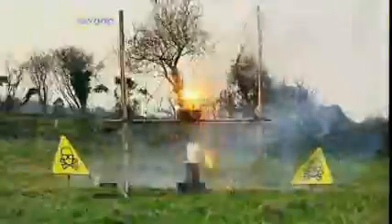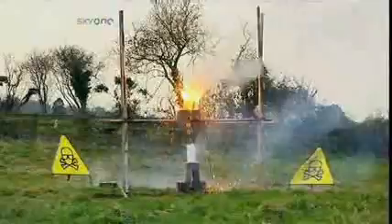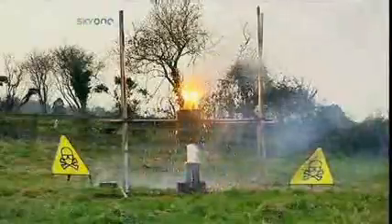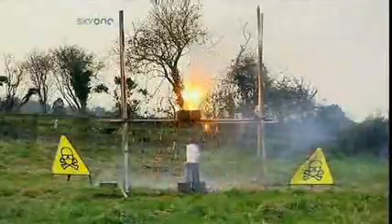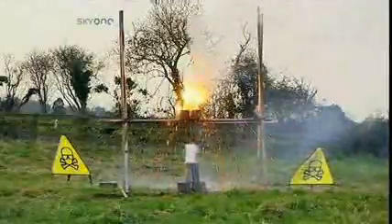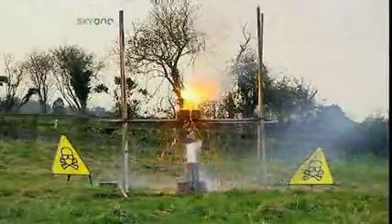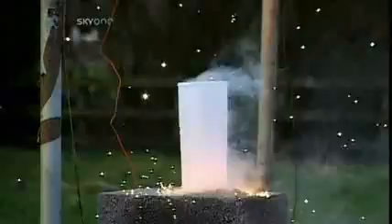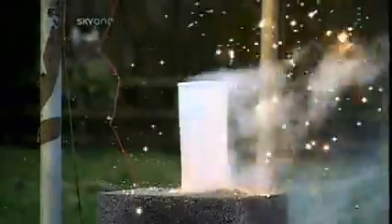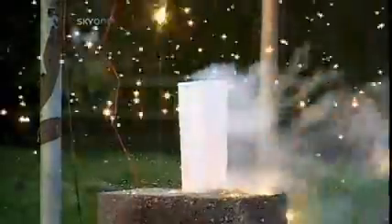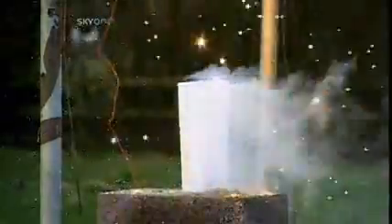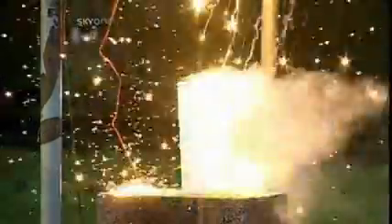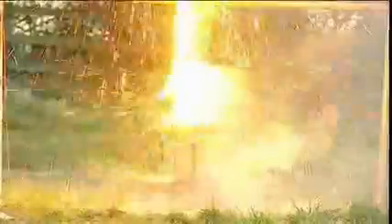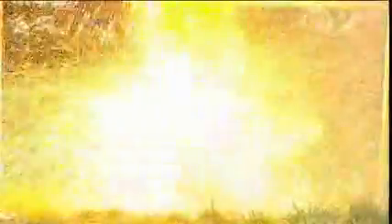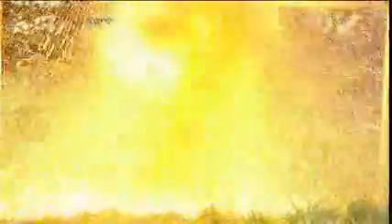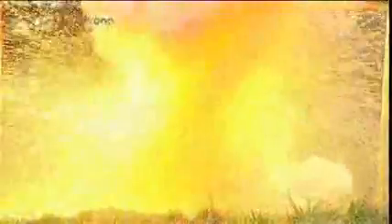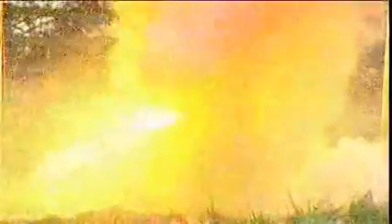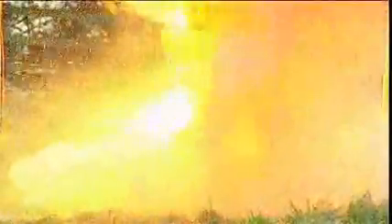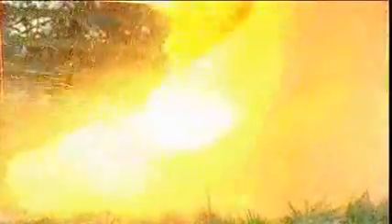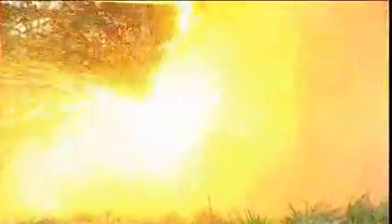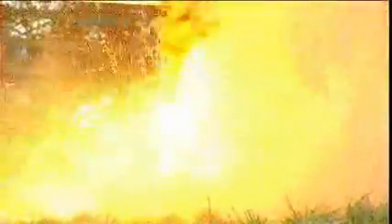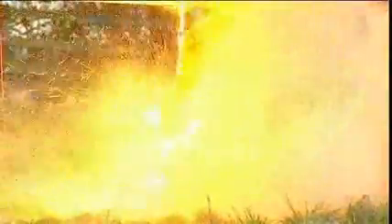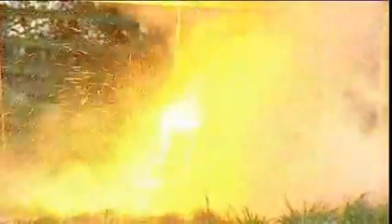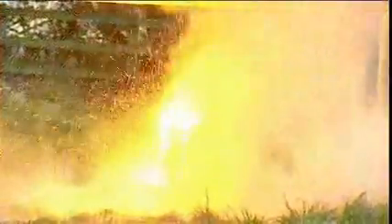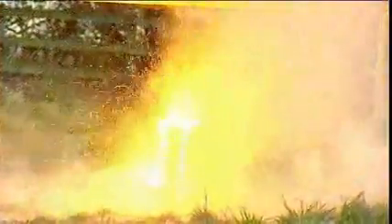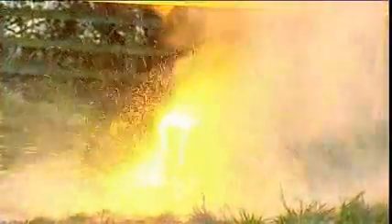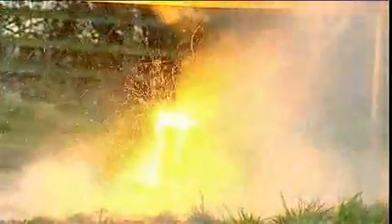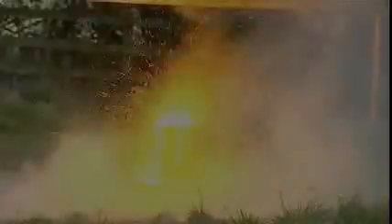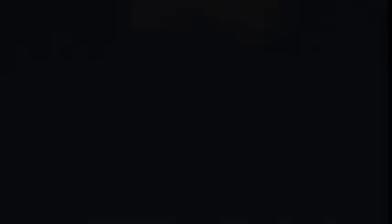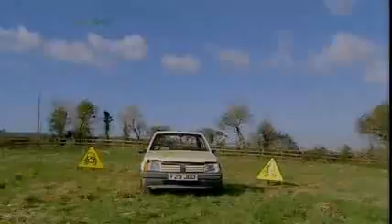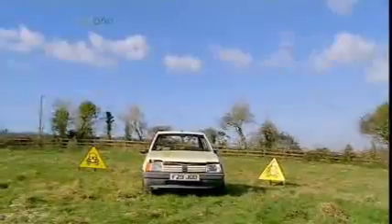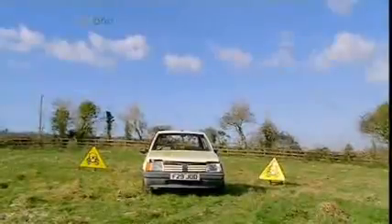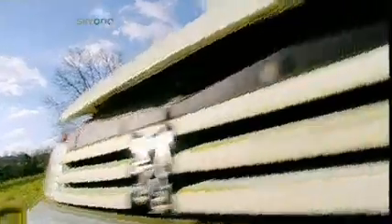A clear victory for thermite. So there you go, Dan. Adding something cold to thermite doesn't cancel it out. It just makes it angry. Thermite — you won't like it when it's angry. This is a car.